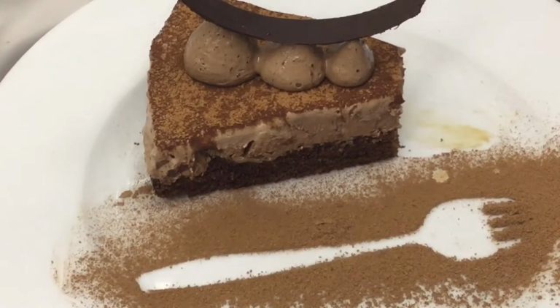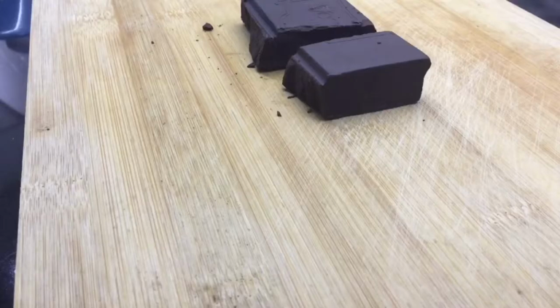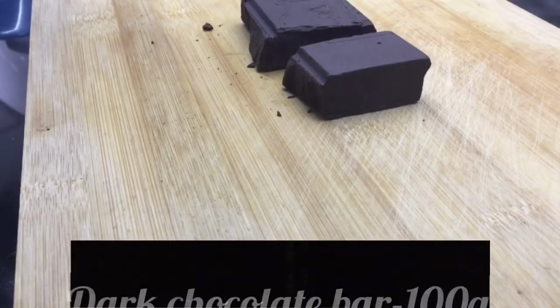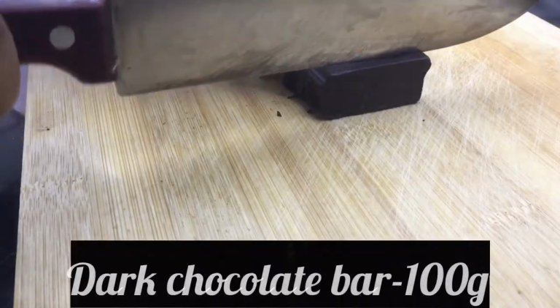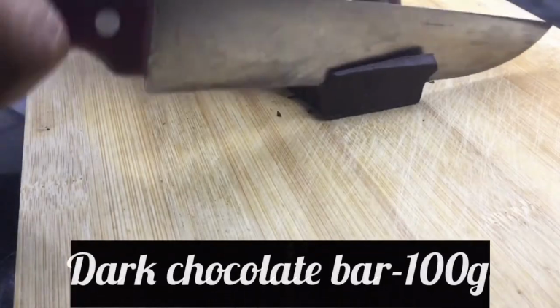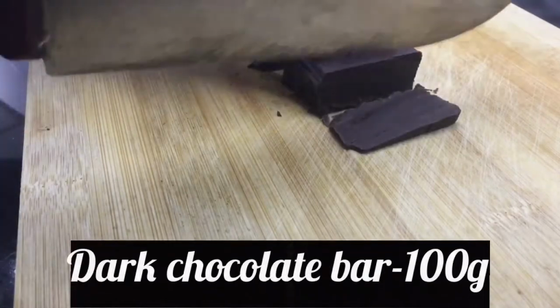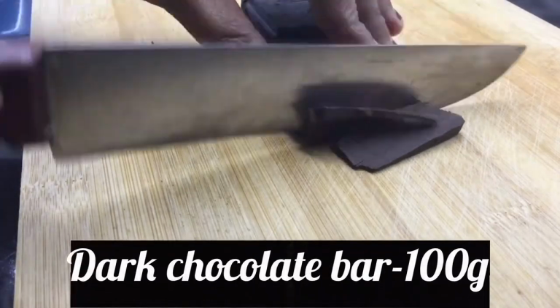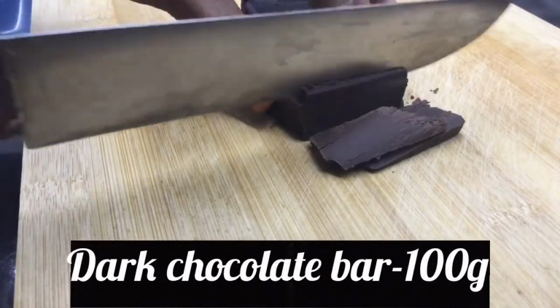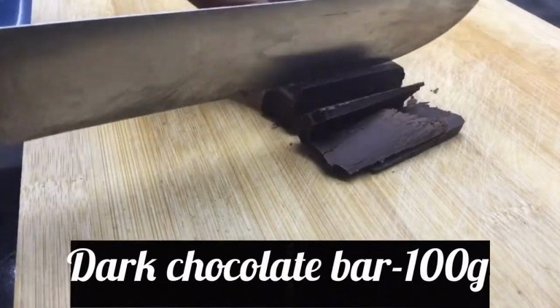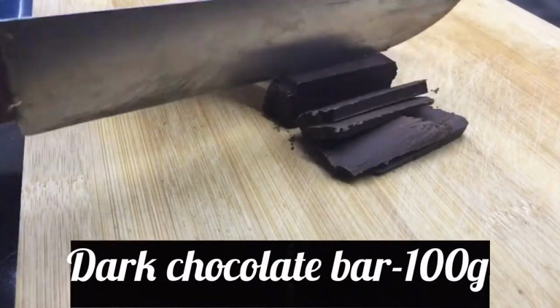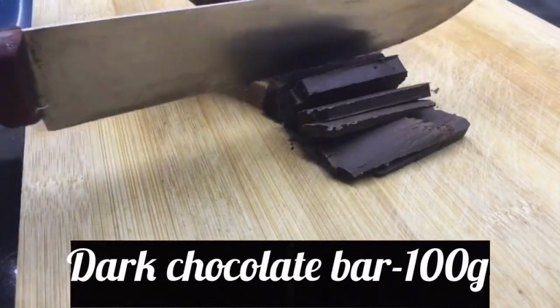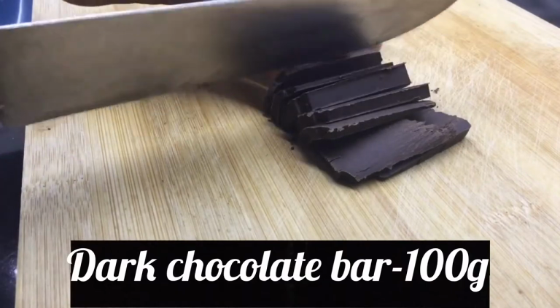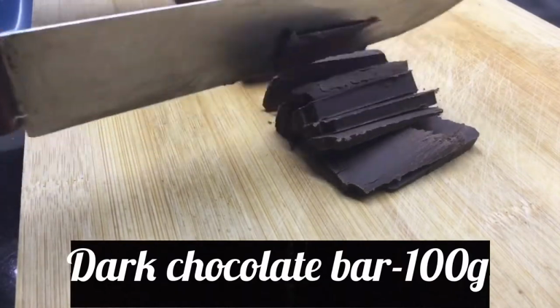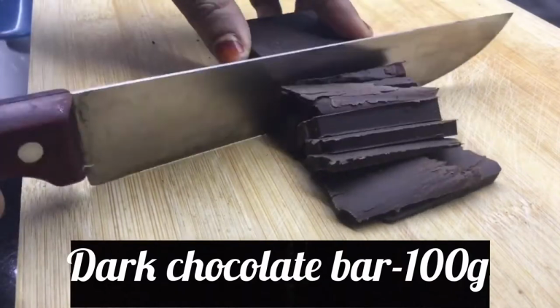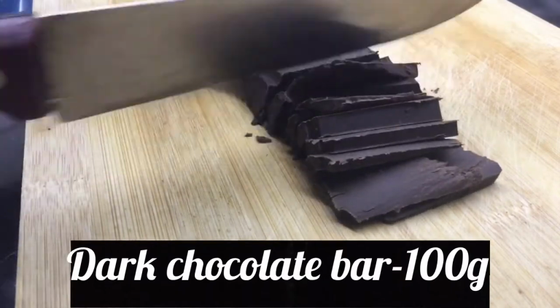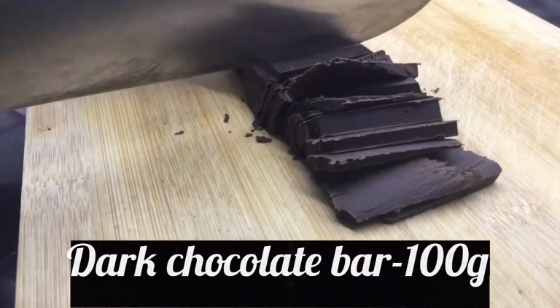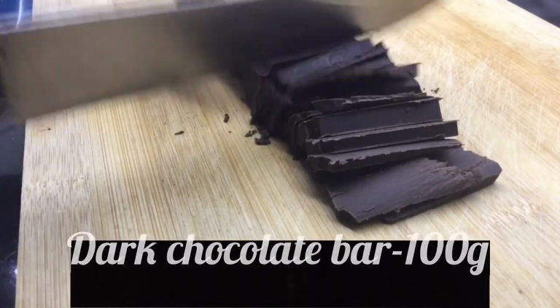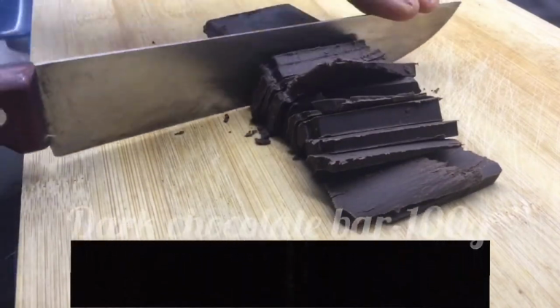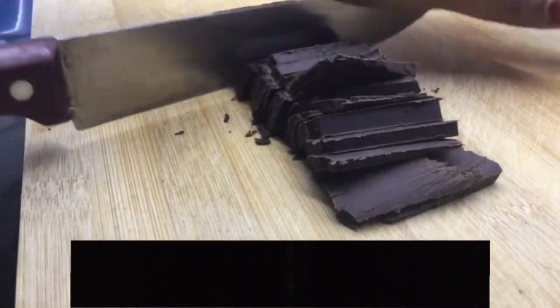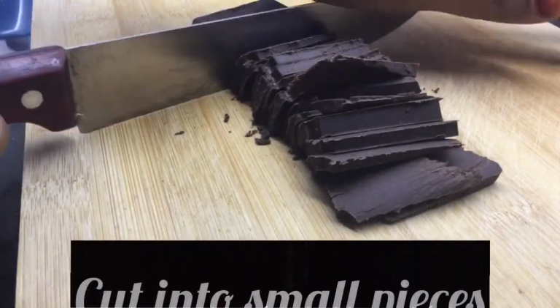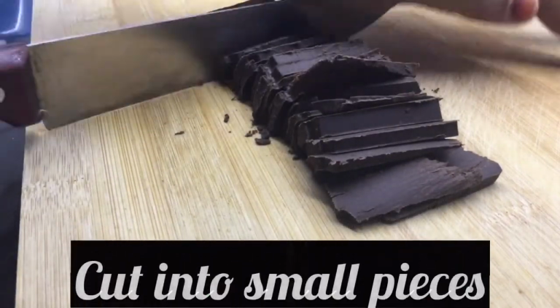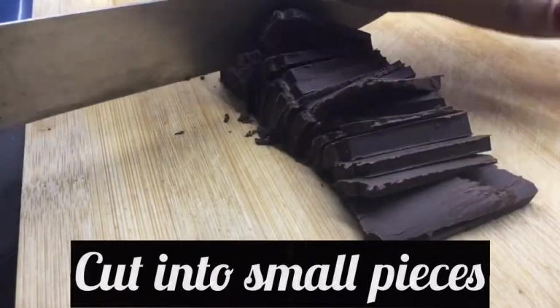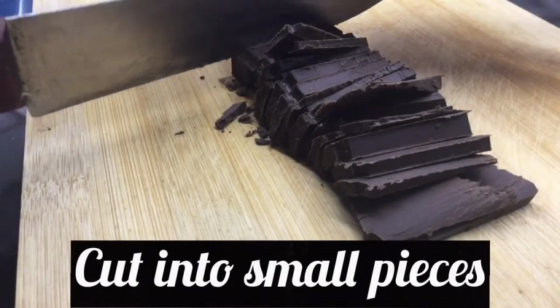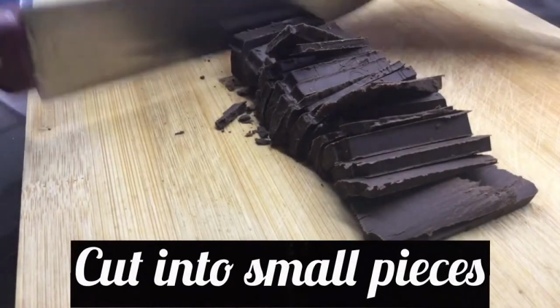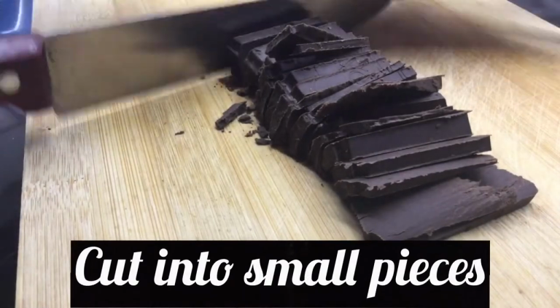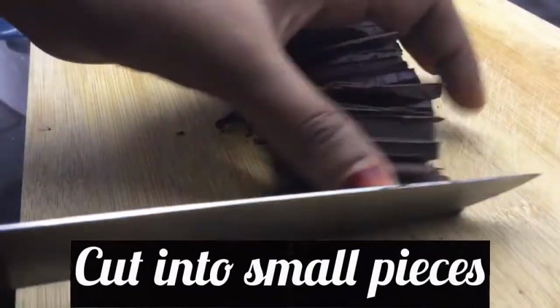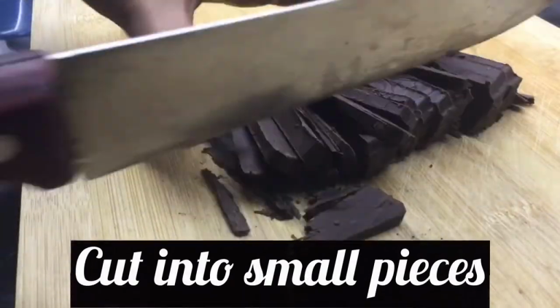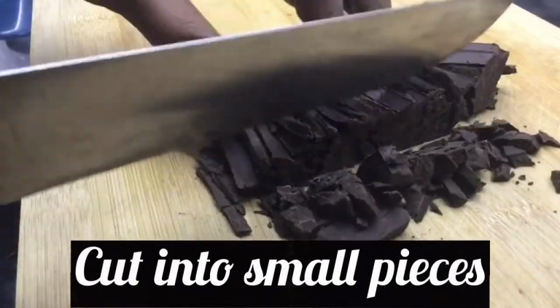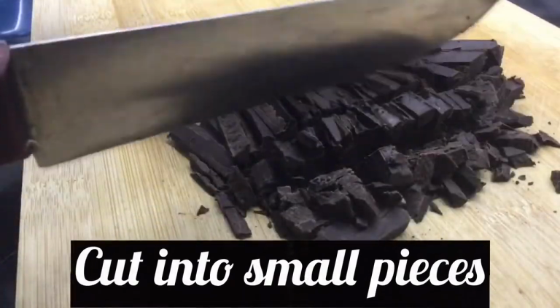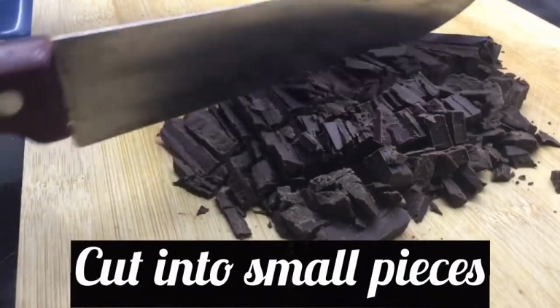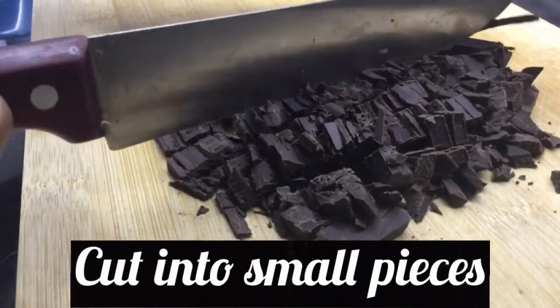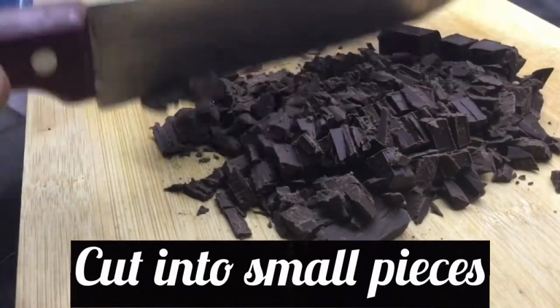I'm going to show you a chocolate sauce. I'm going to show you a dark chocolate cake — you can also use red chocolate. Cut it all in the middle. We're making a double boil.